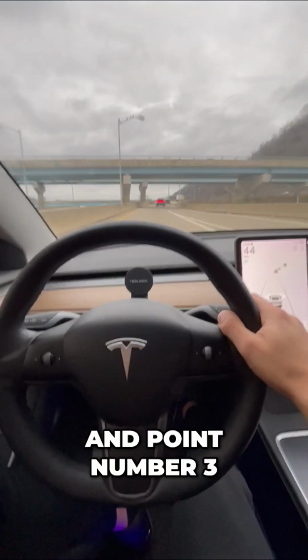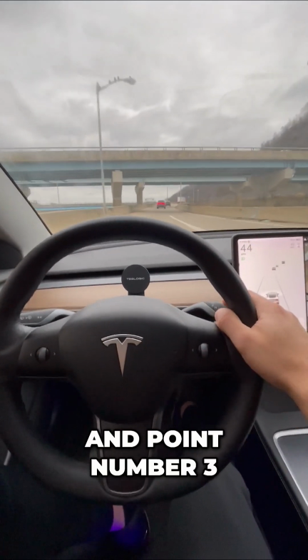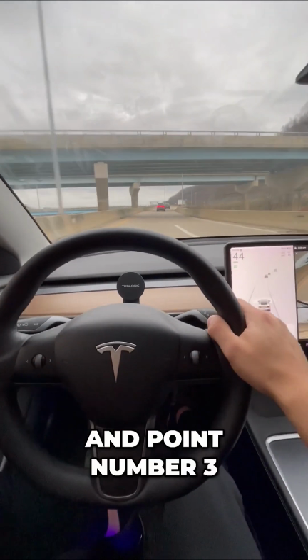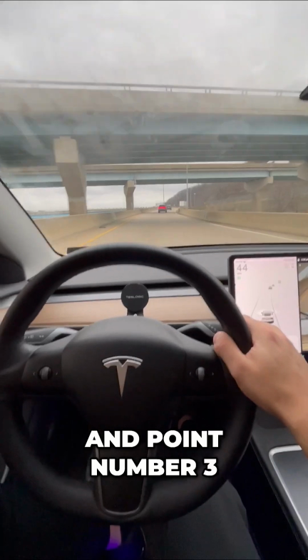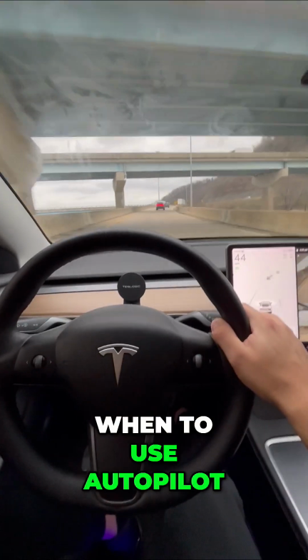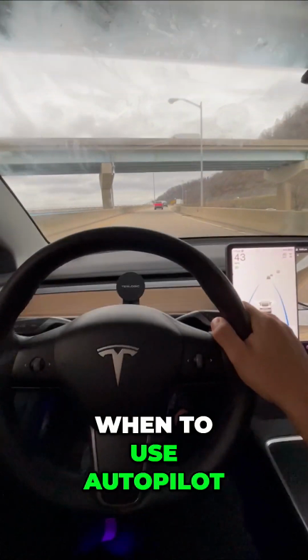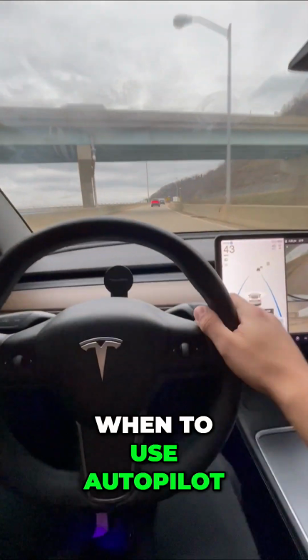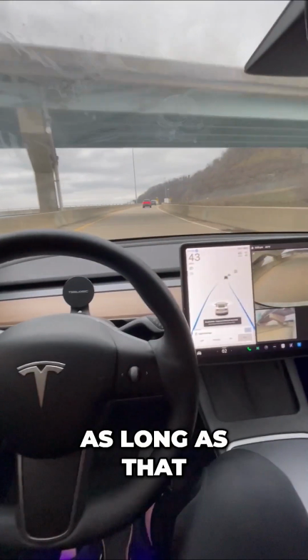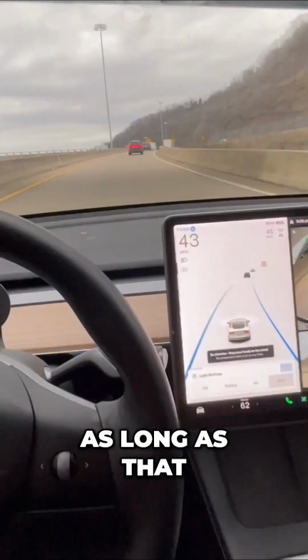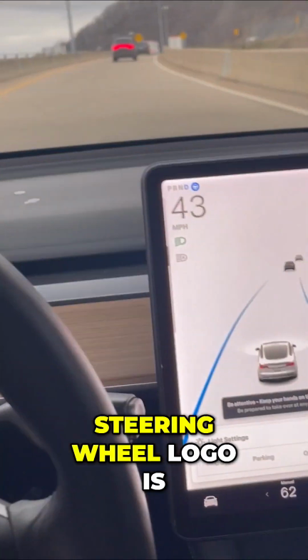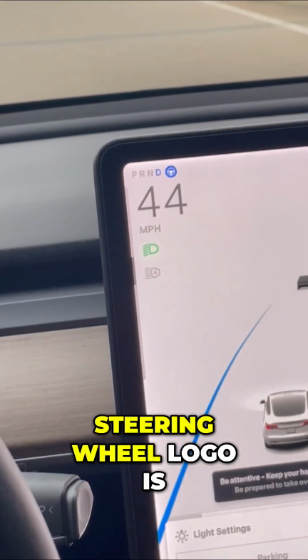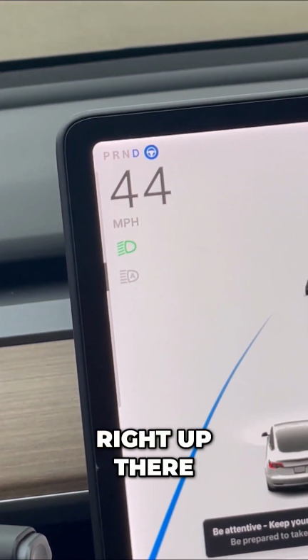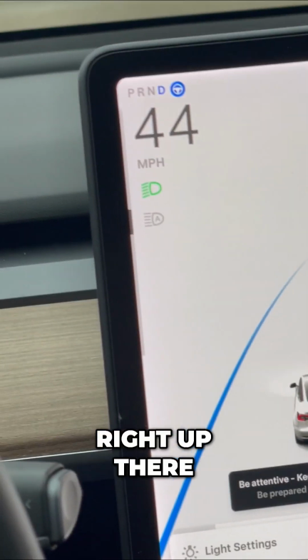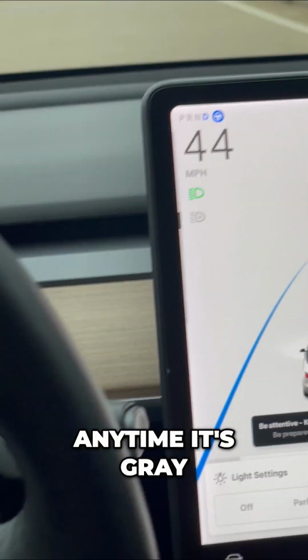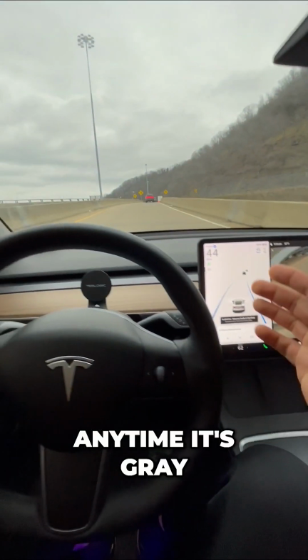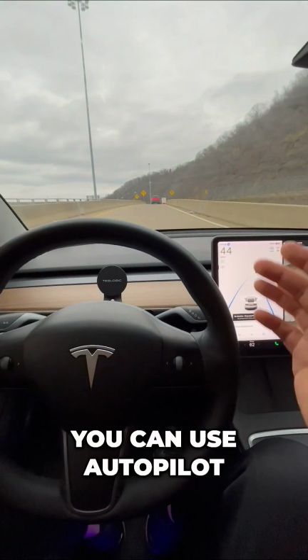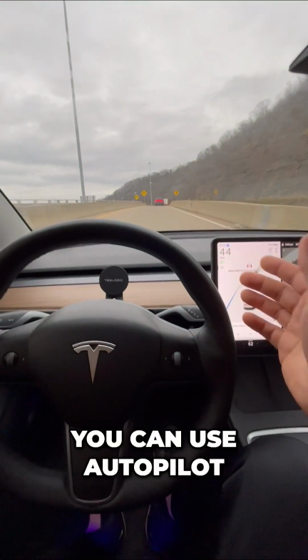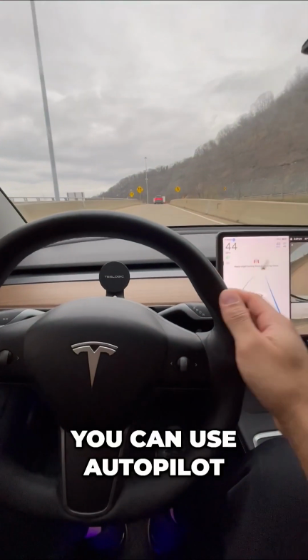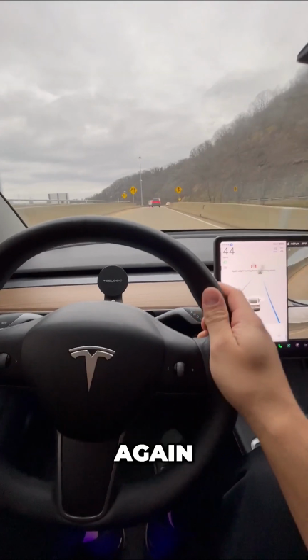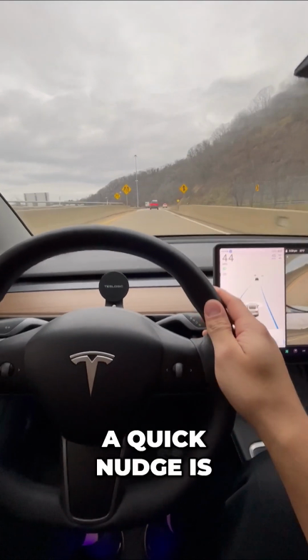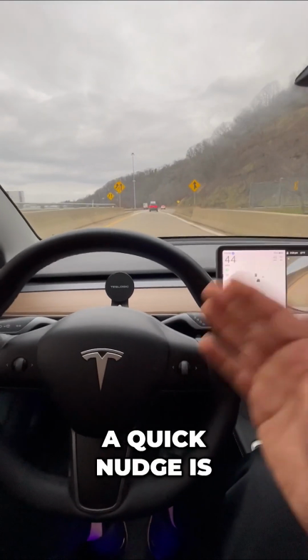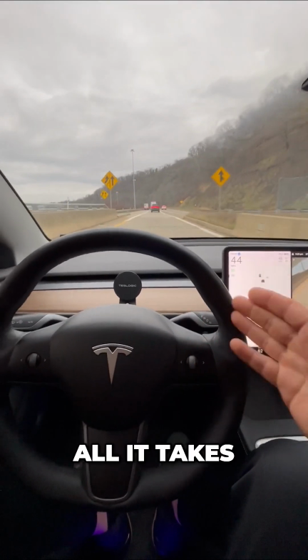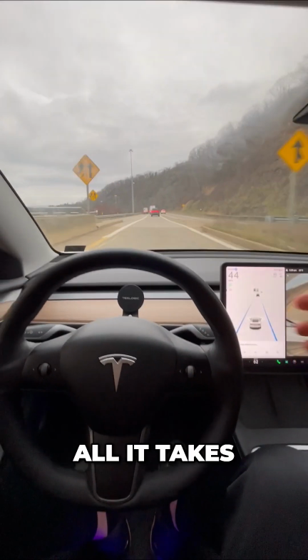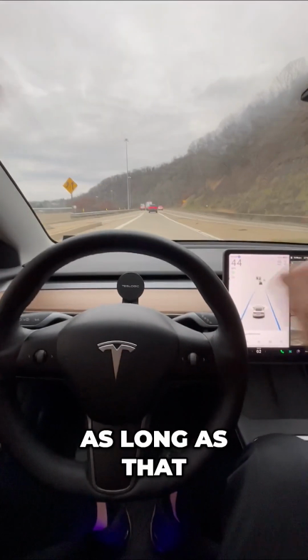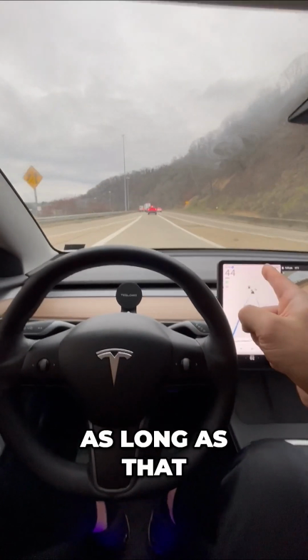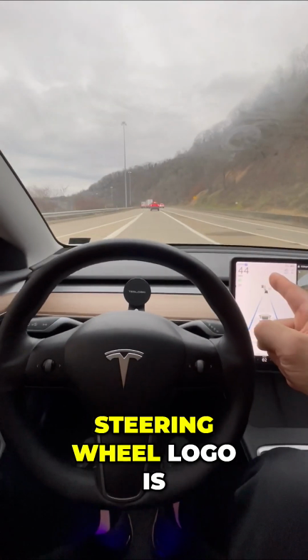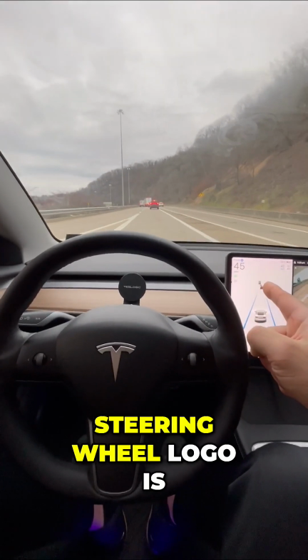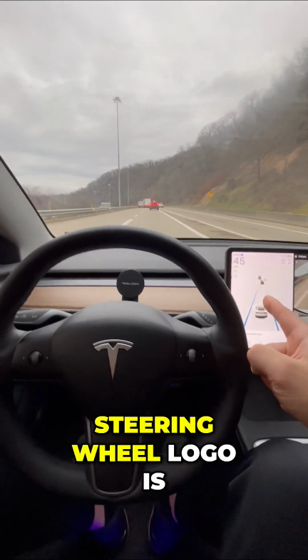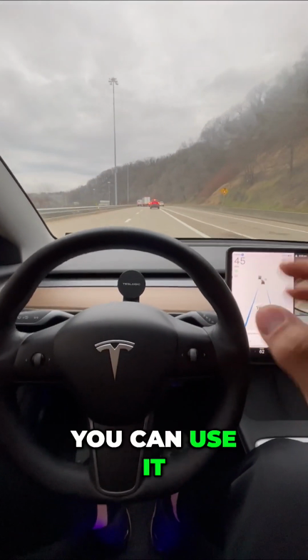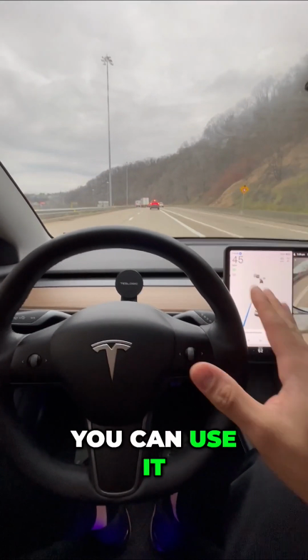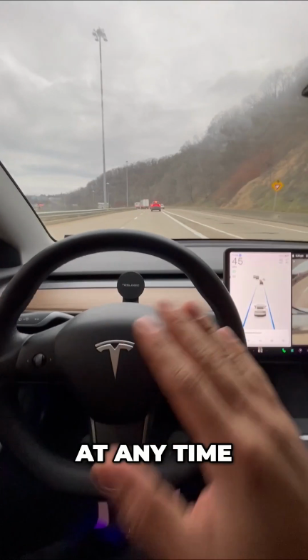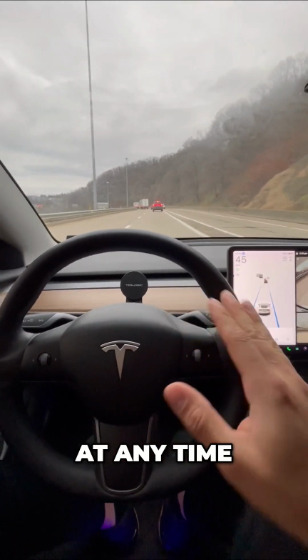And point number three: knowing when to use autopilot. As long as that steering wheel logo is right up there — anytime it's gray — you can use autopilot. A quick nudge is all it takes, and as long as that steering wheel logo is up there, you can use it at any time.